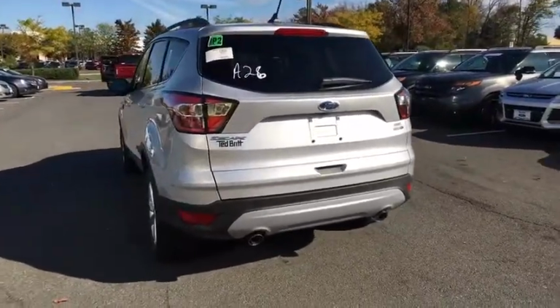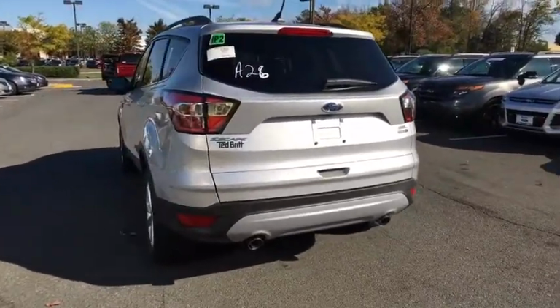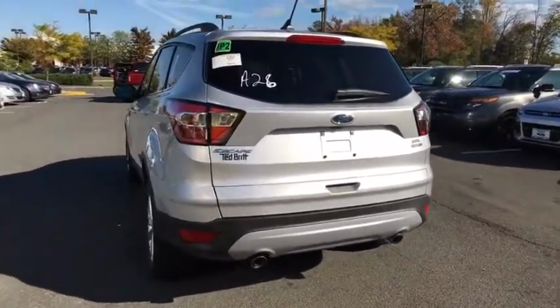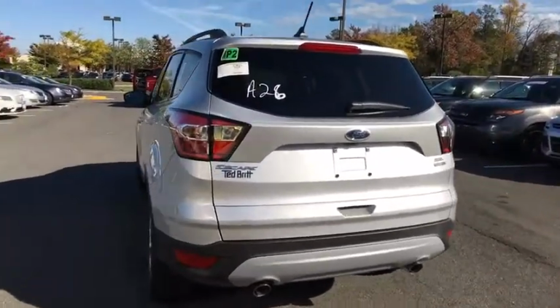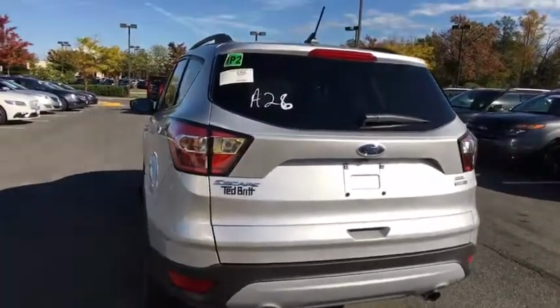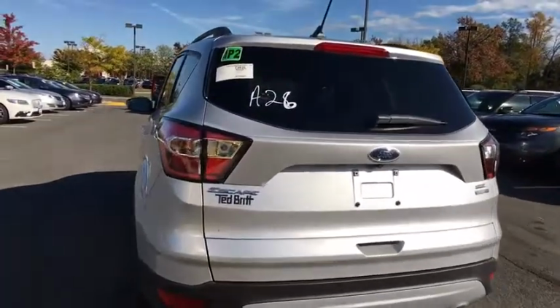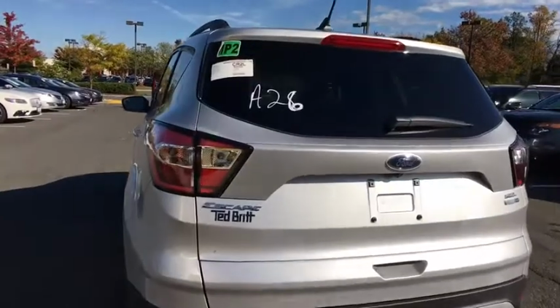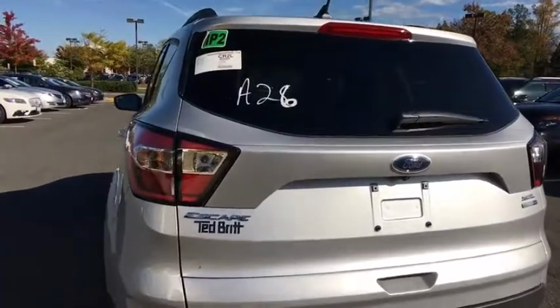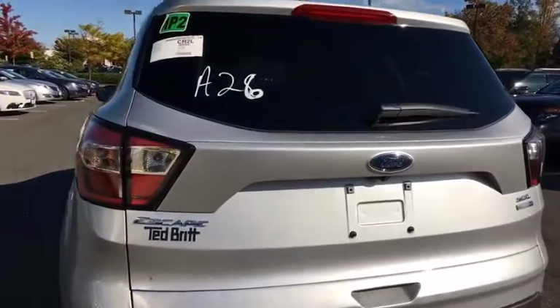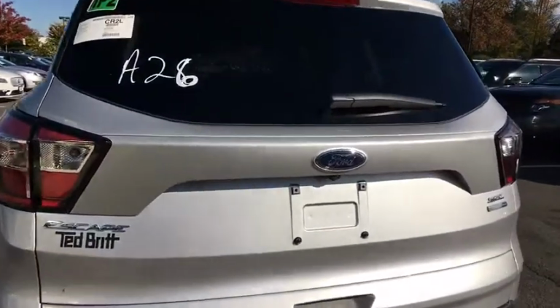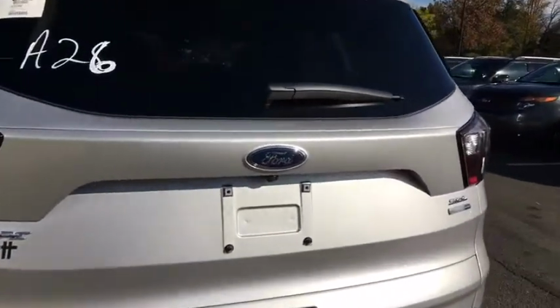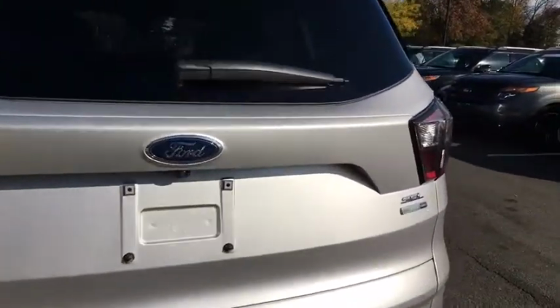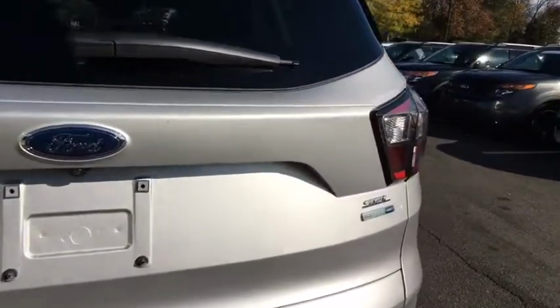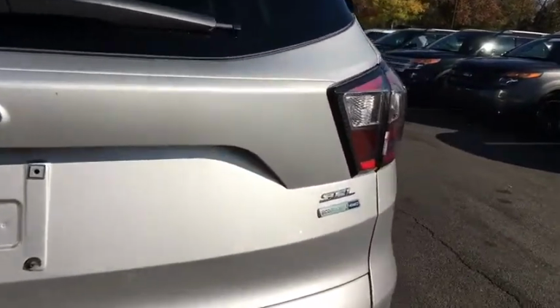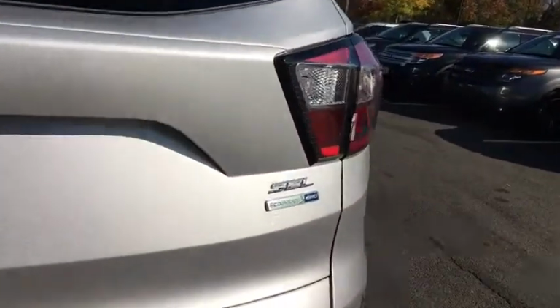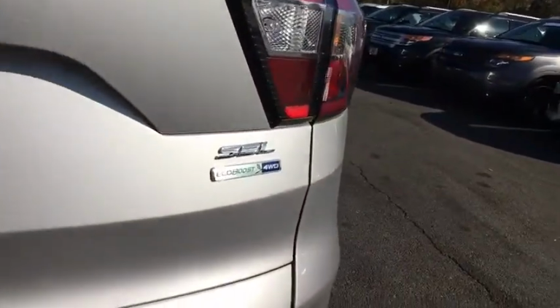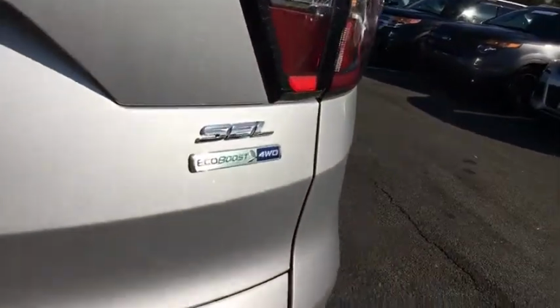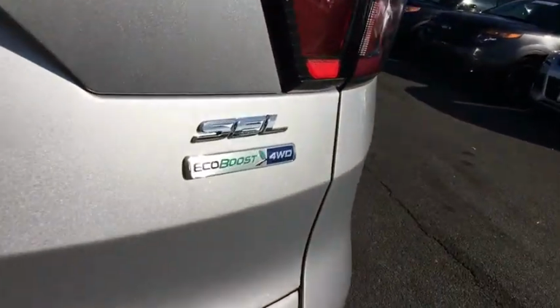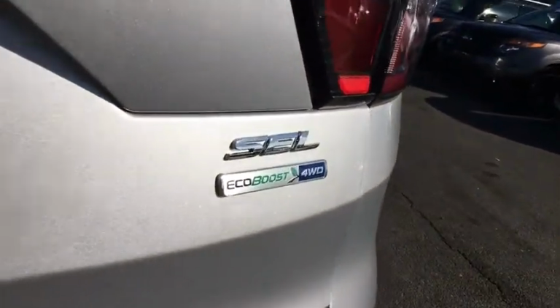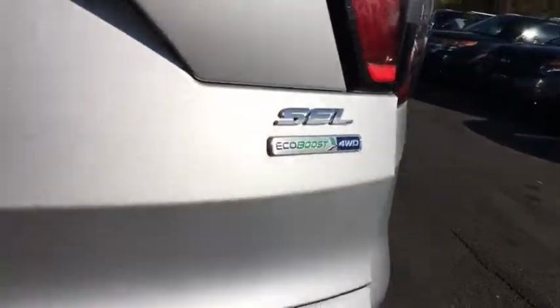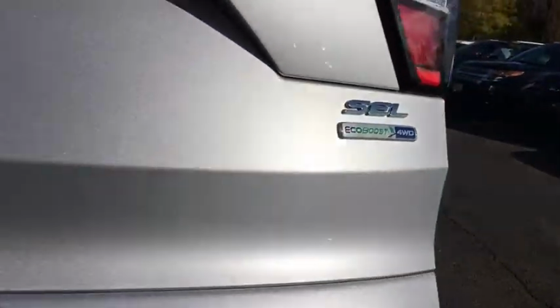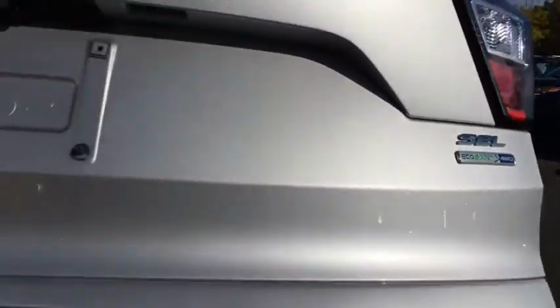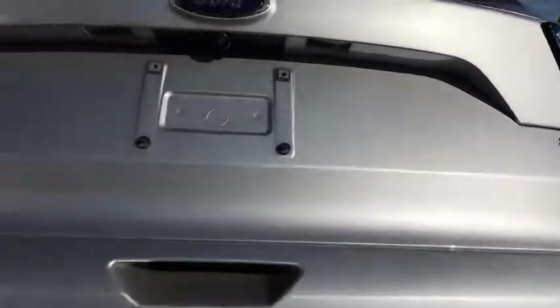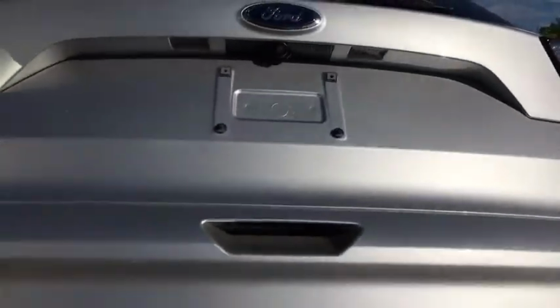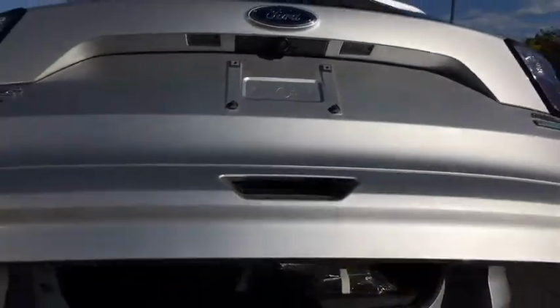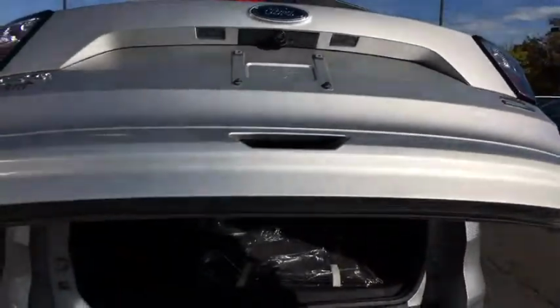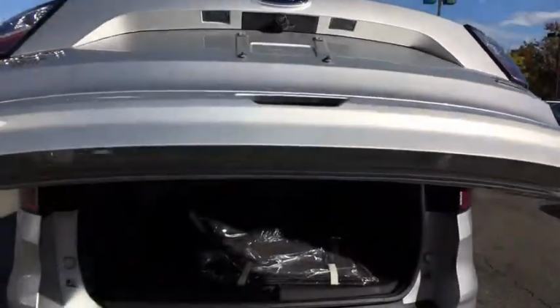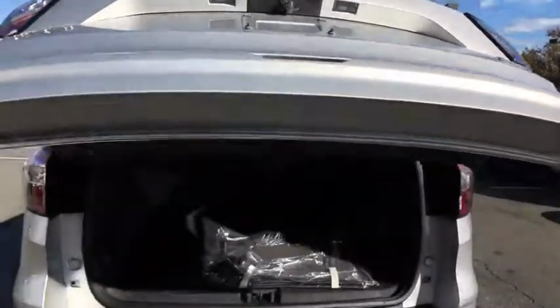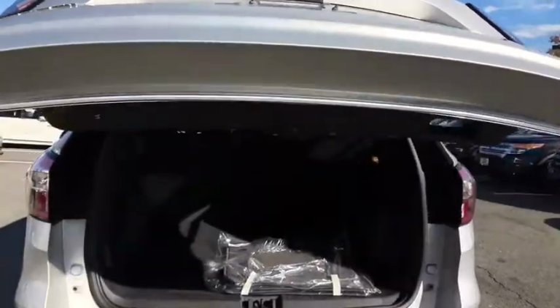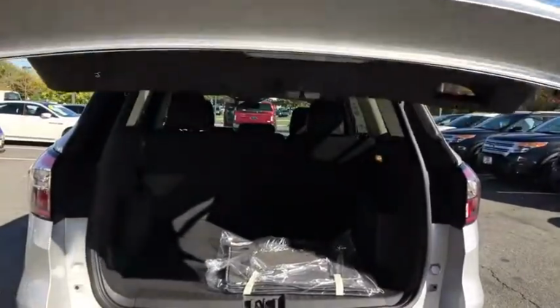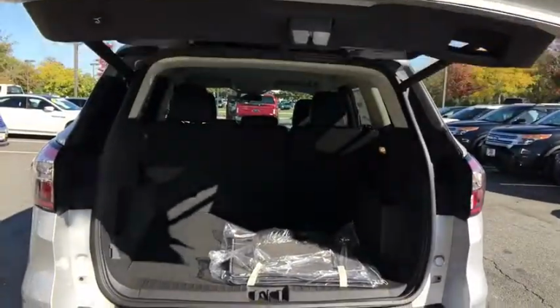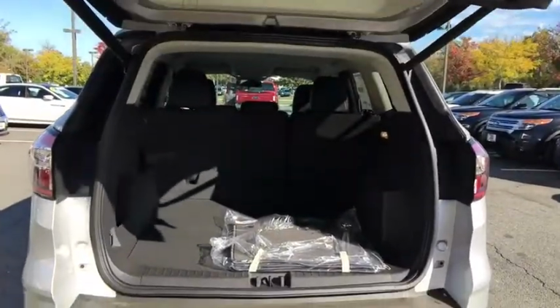Trip computer, compass, fog lights, power windows, rear window defroster, security system, remote keyless entry, tachometer, overhead console, panic alarm.